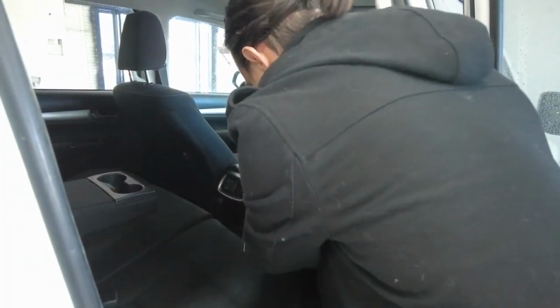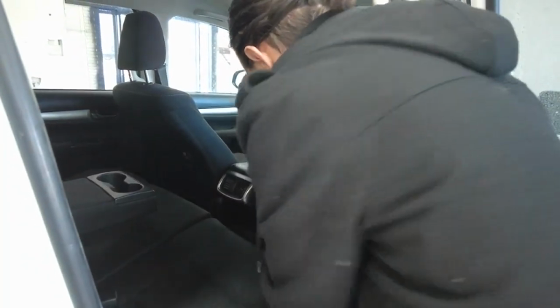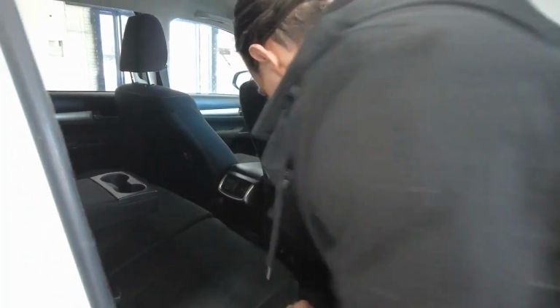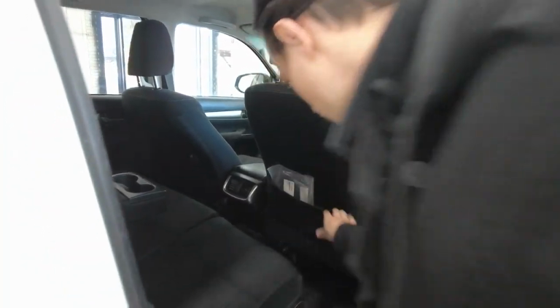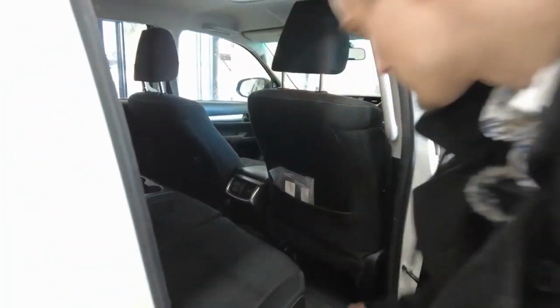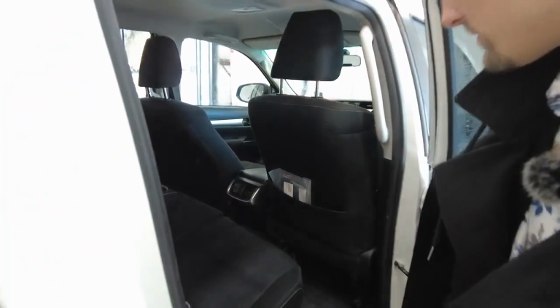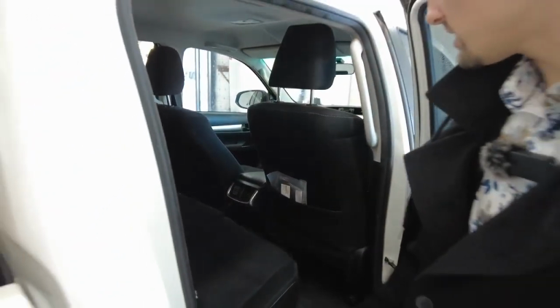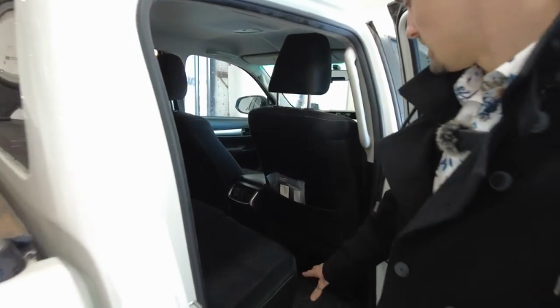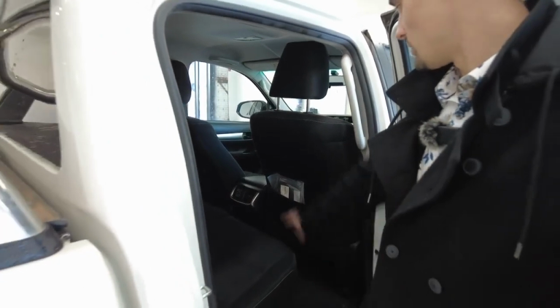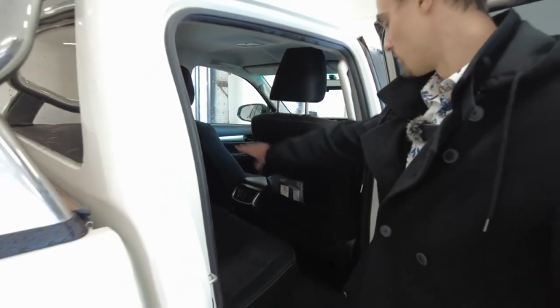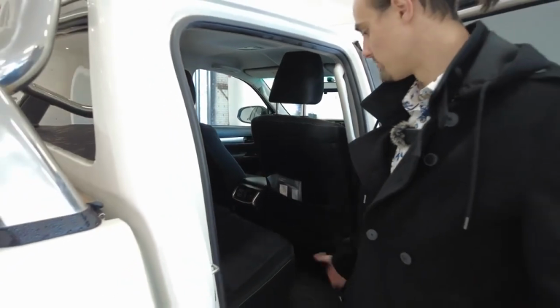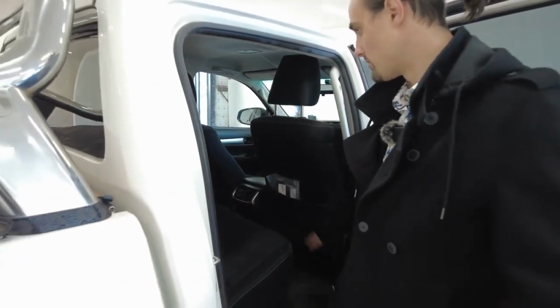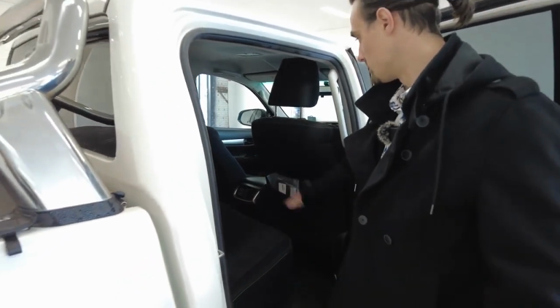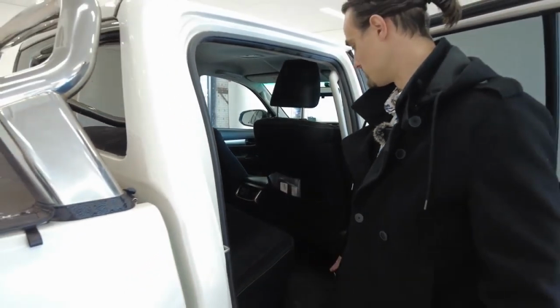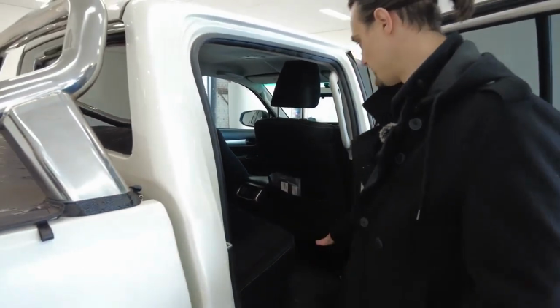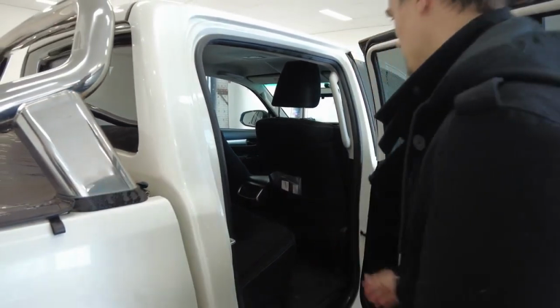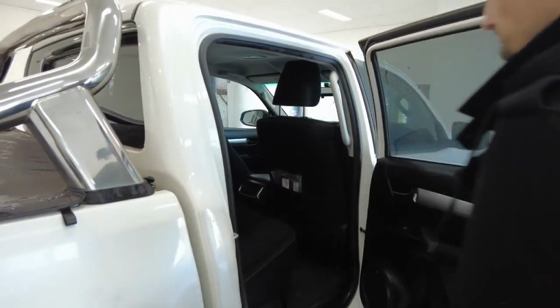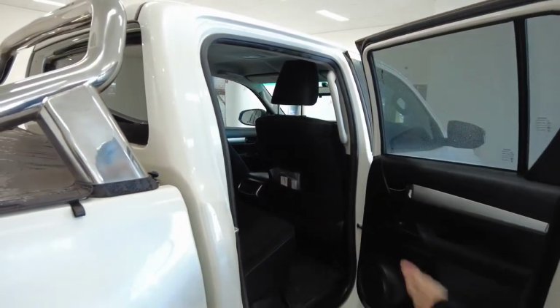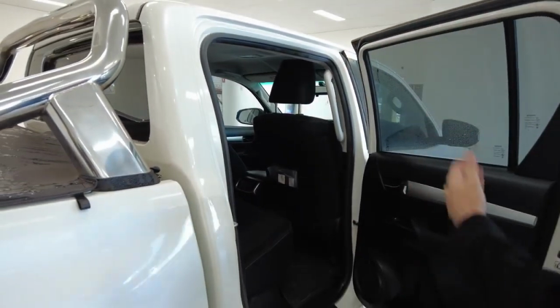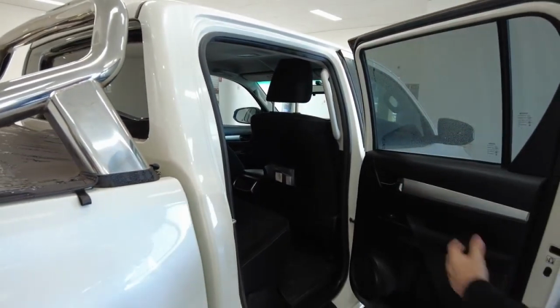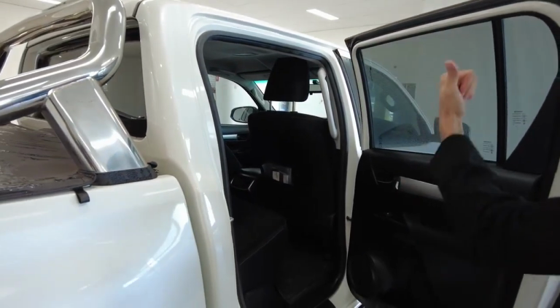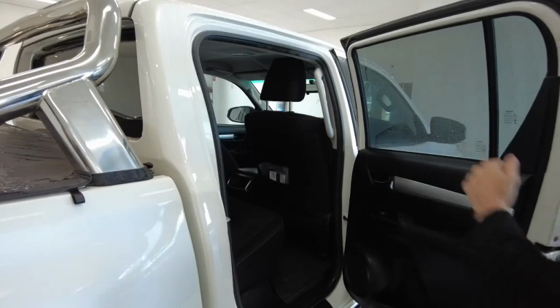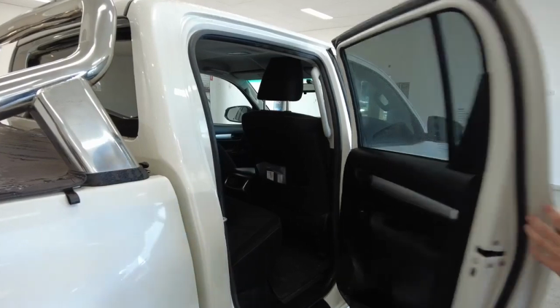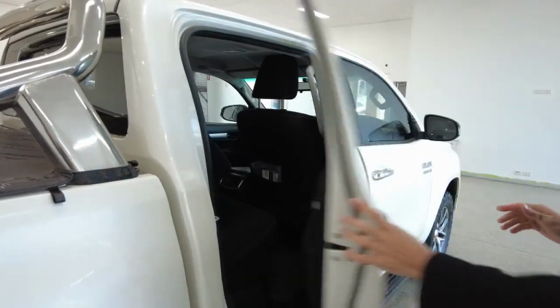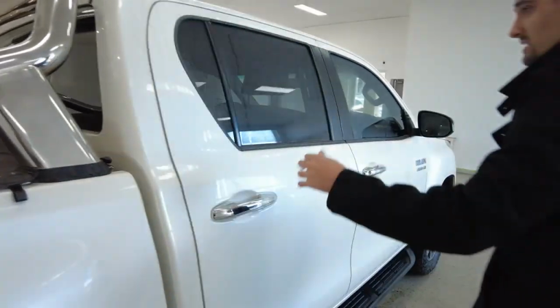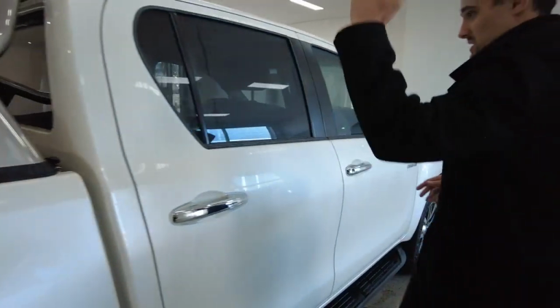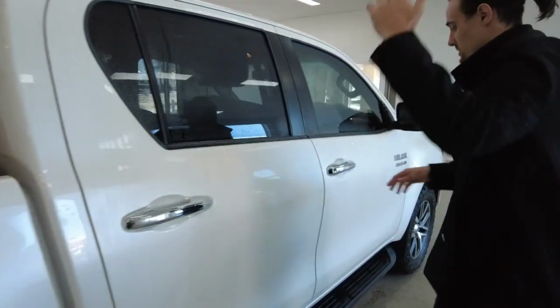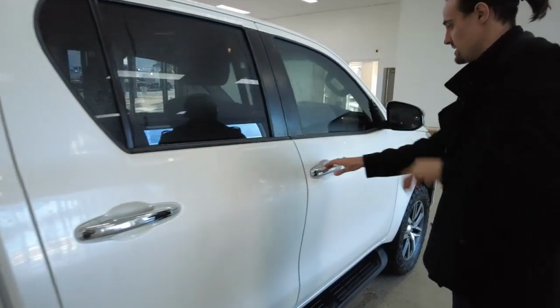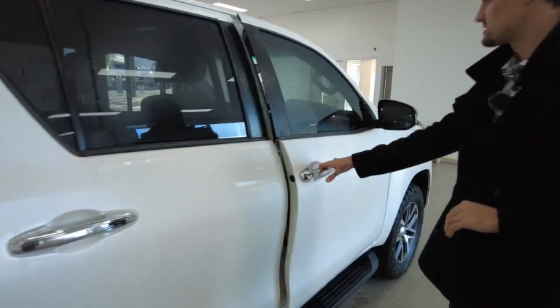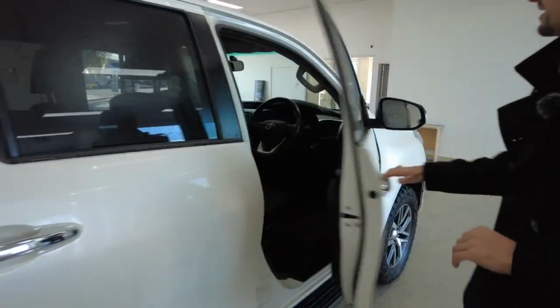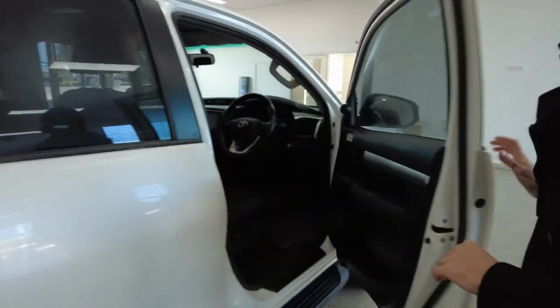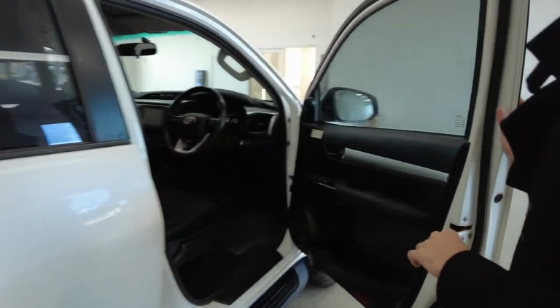That's just tucked away nicely there for you. We have a rubber floor mat running along the feet. Grab handles up in the corner, adjustable headrests.